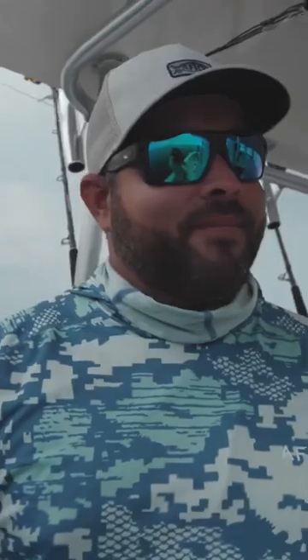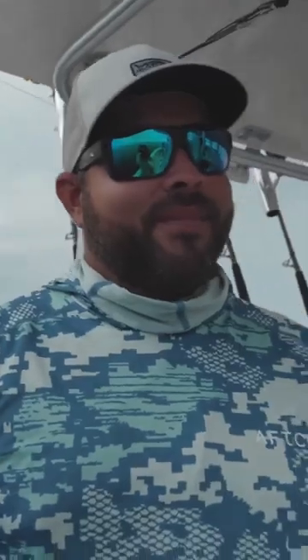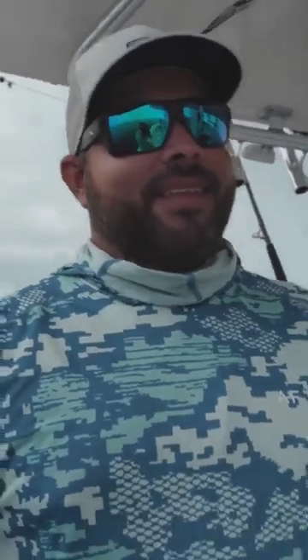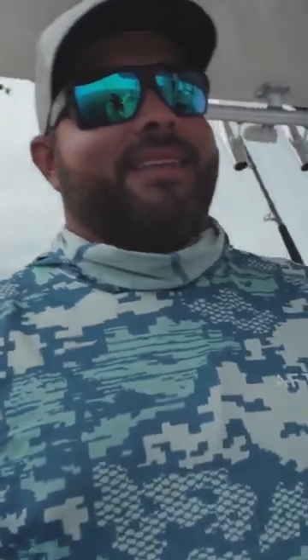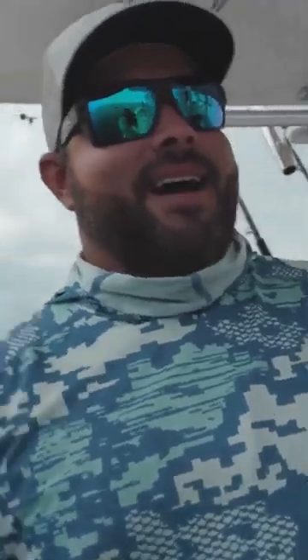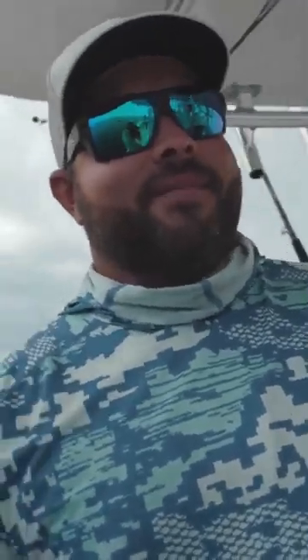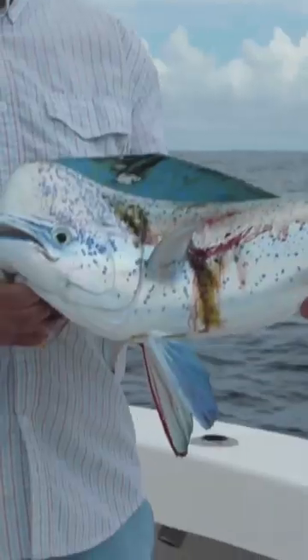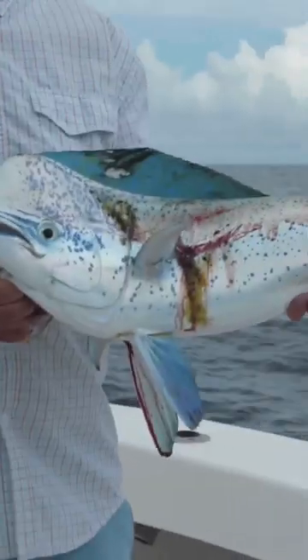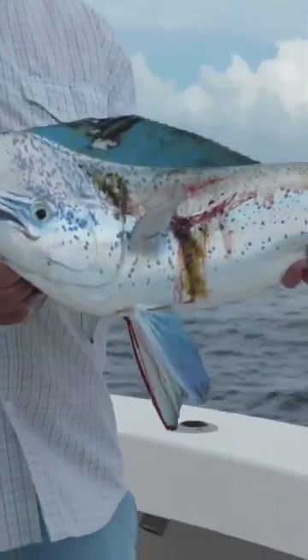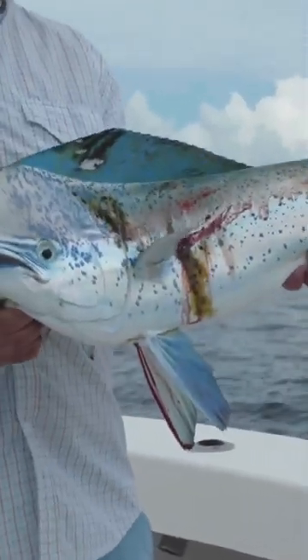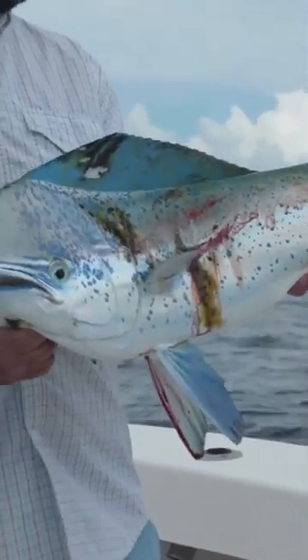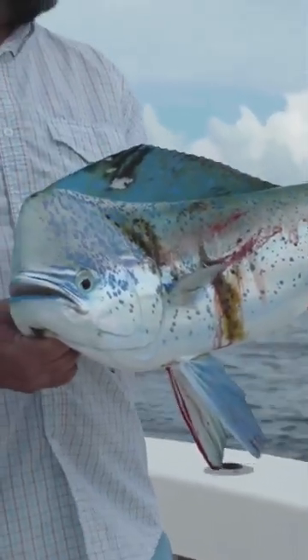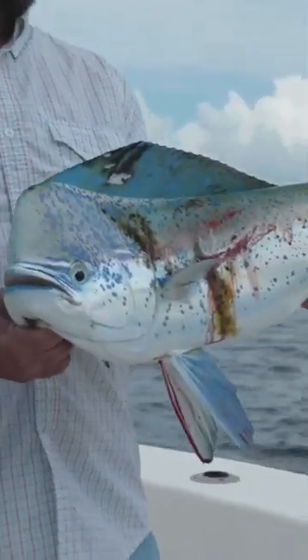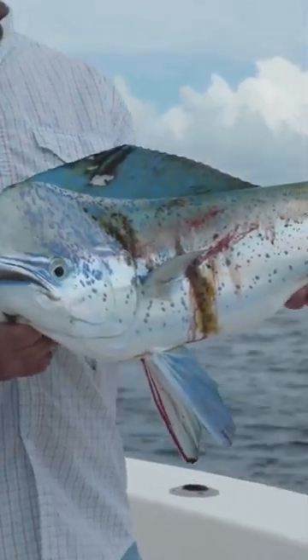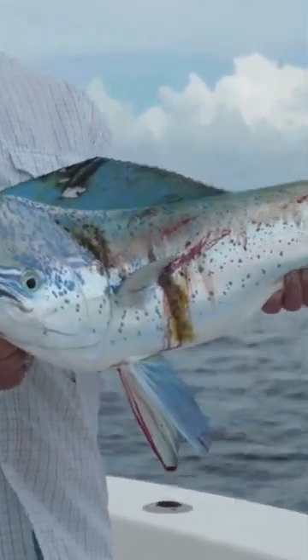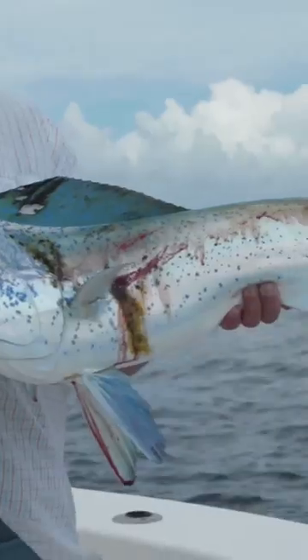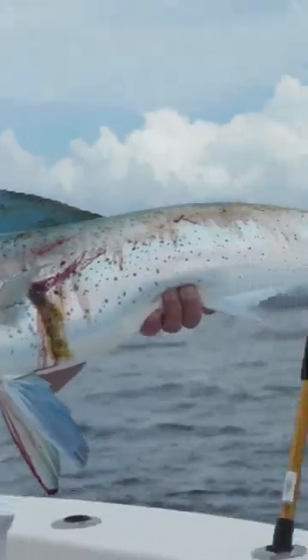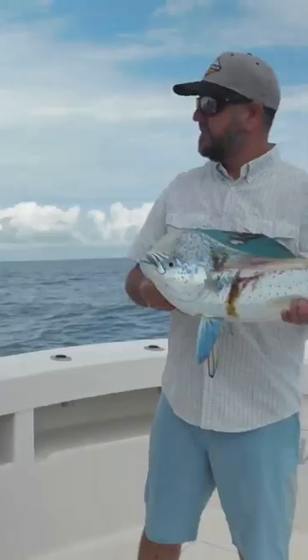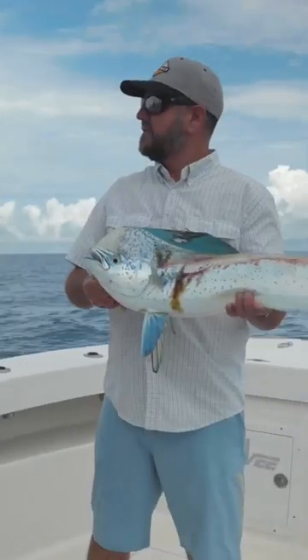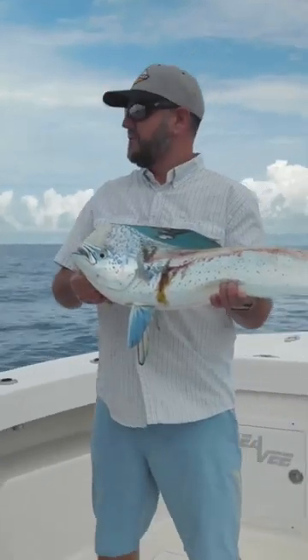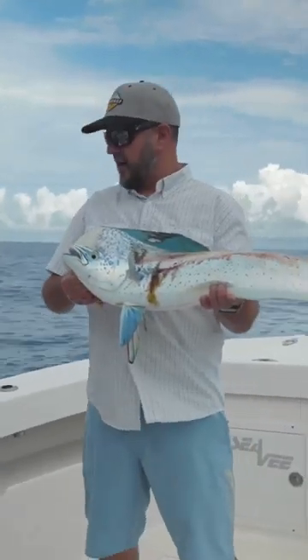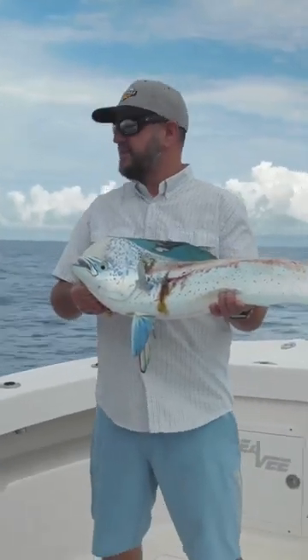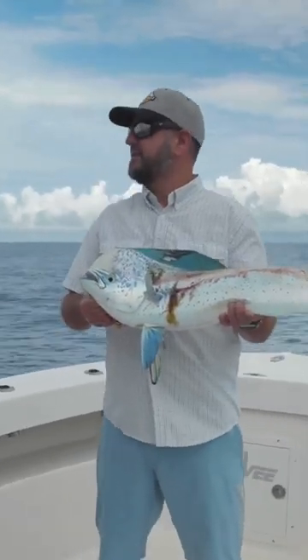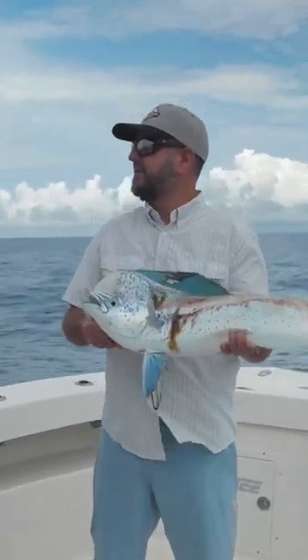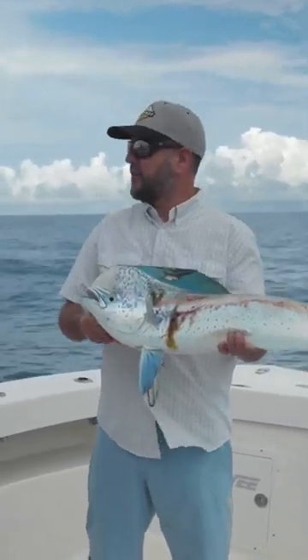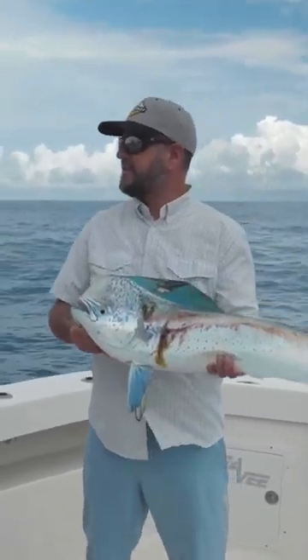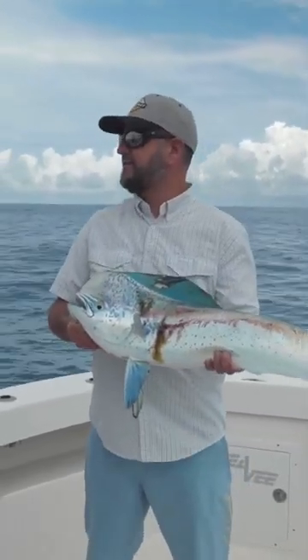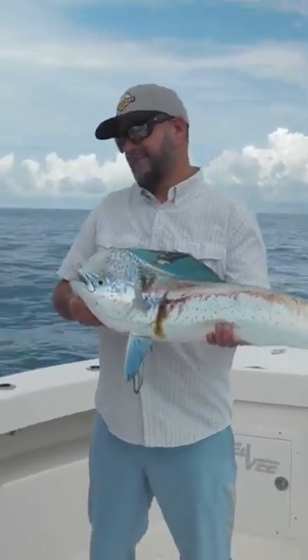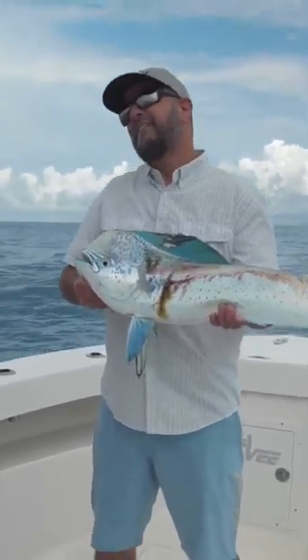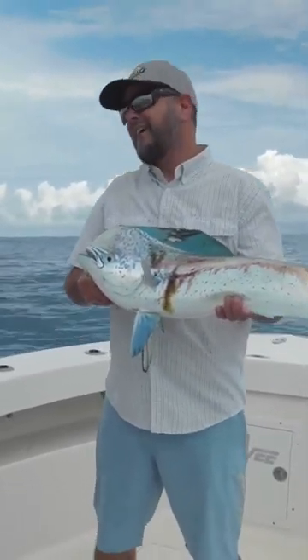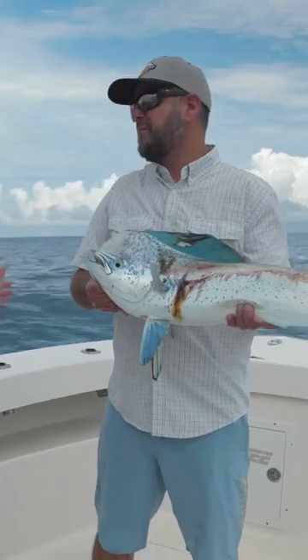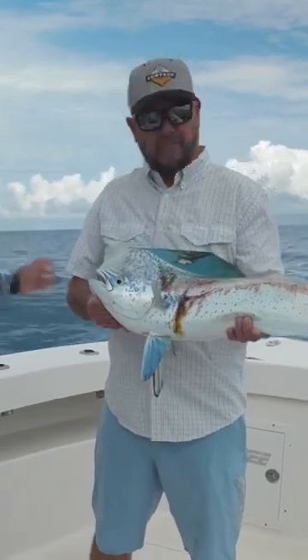I think this is the ultimate game fish. I mean, it fights good, good colors. Jumps. Aggressive. And it tastes really good. Well, that's the important part, right?